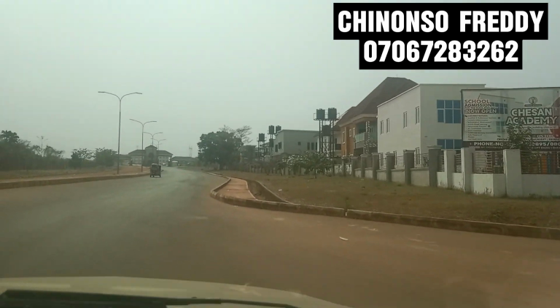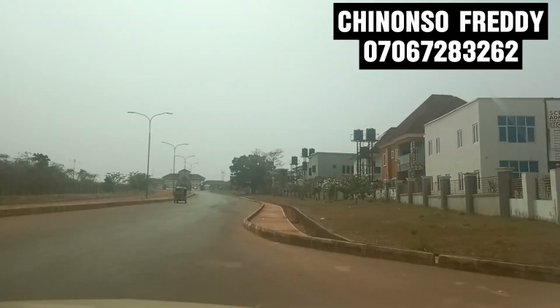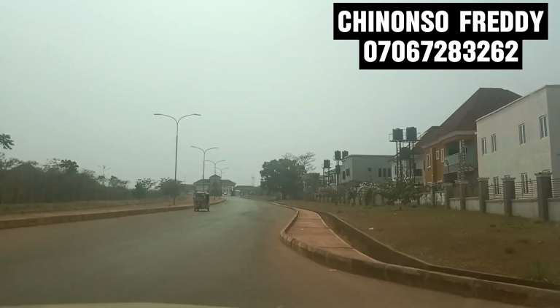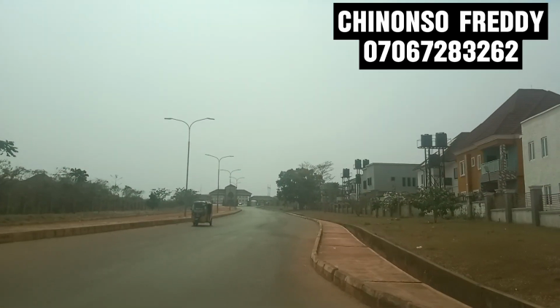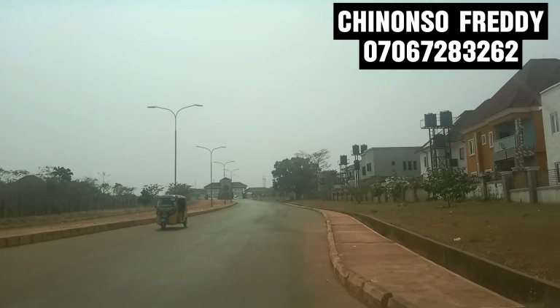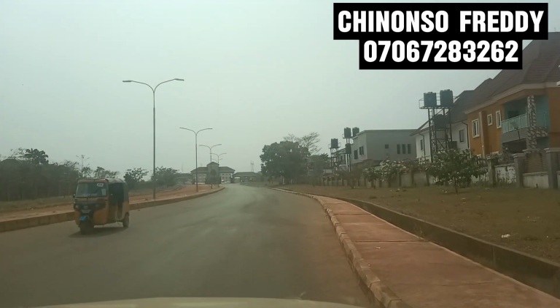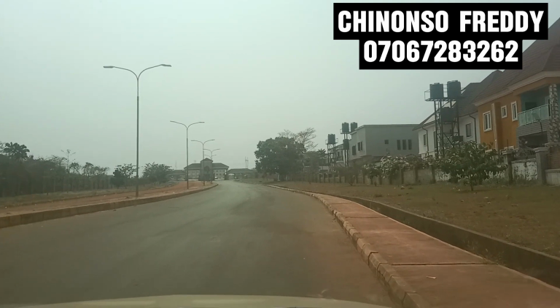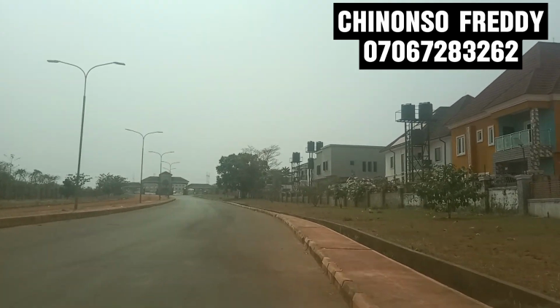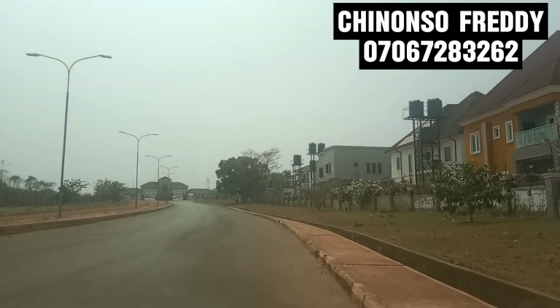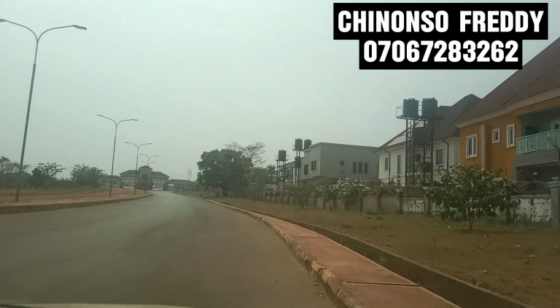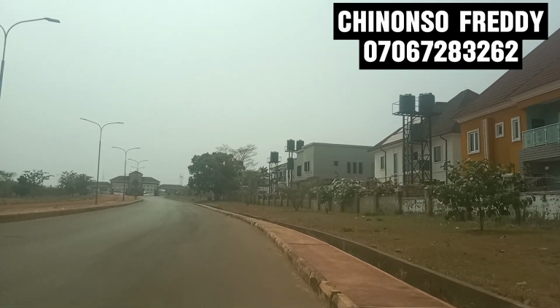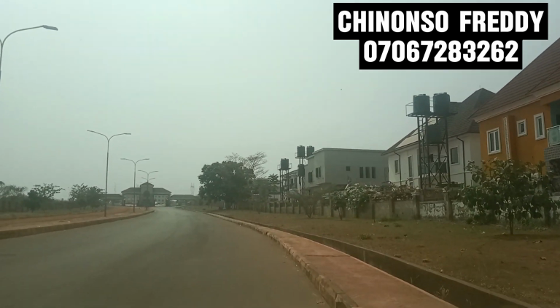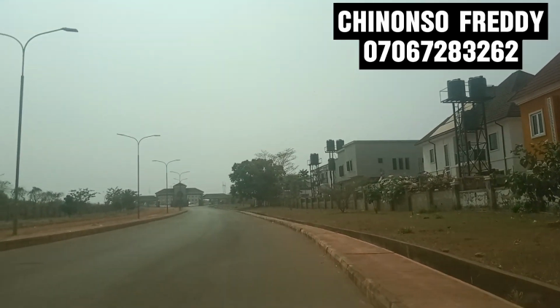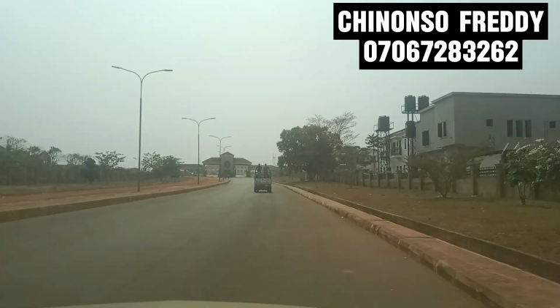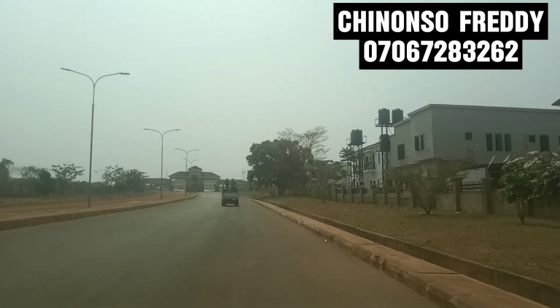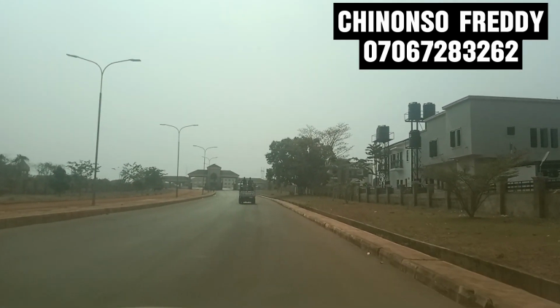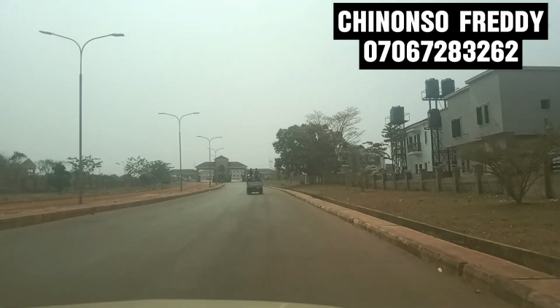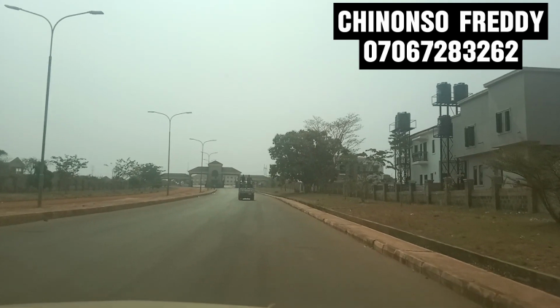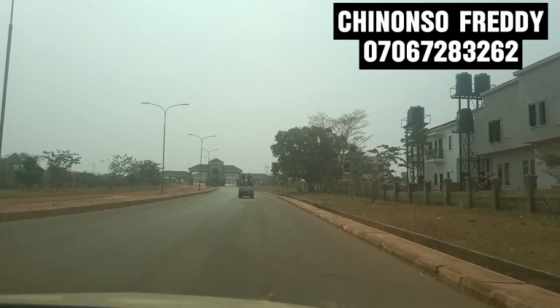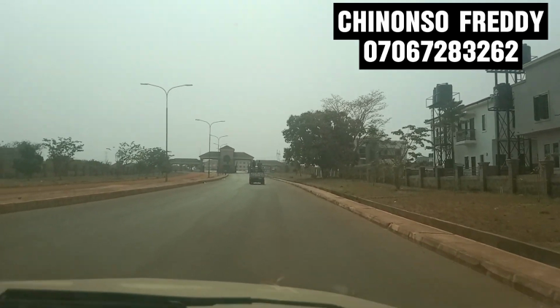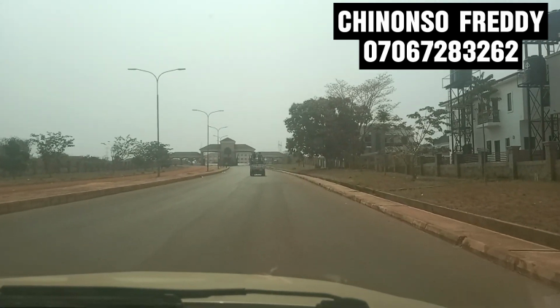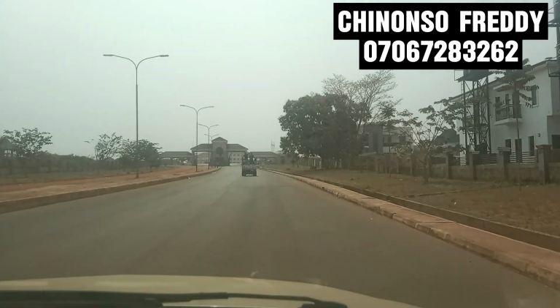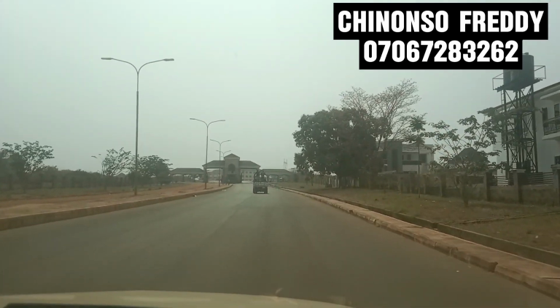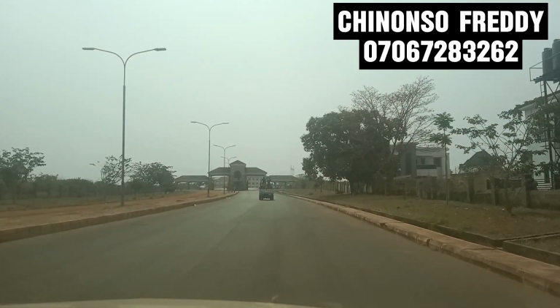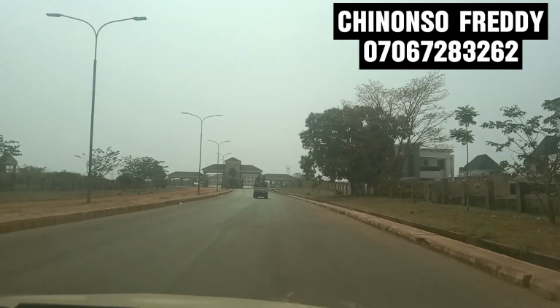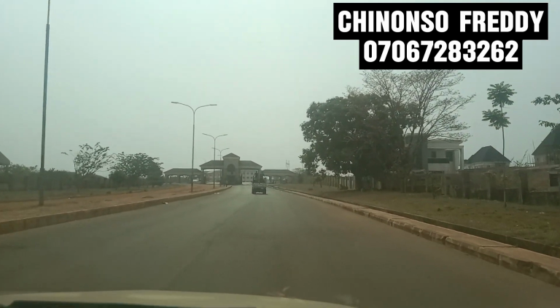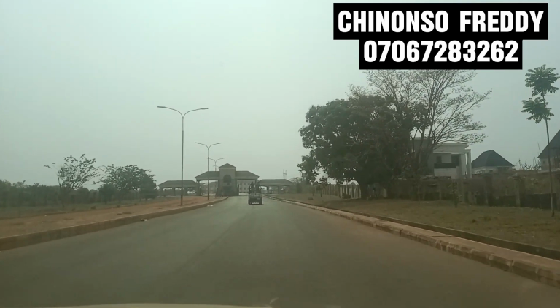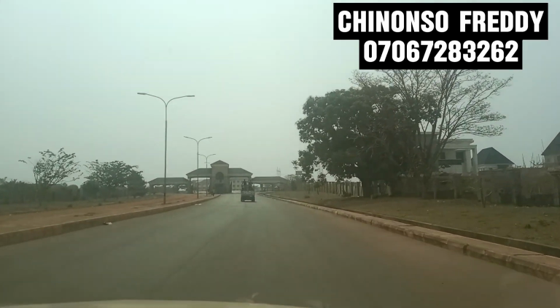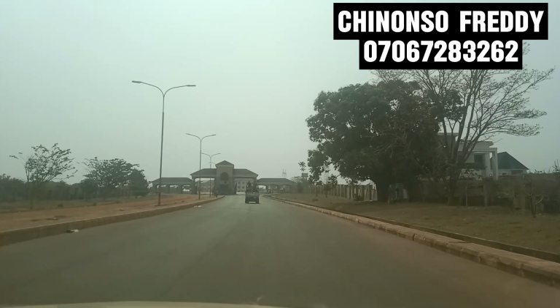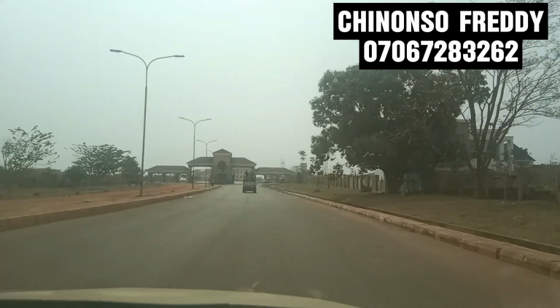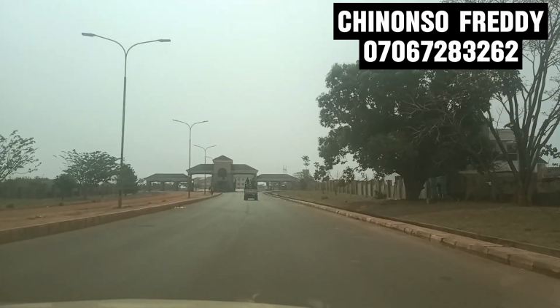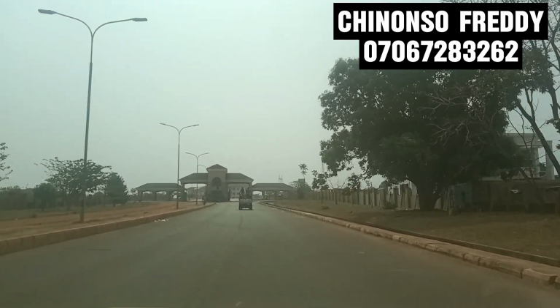We are heading towards the Centenary City gate. It is well secured and well guarded by security. I won't be showing how I pass the gate because using my phone or videoing is not allowed there — that is the rule.